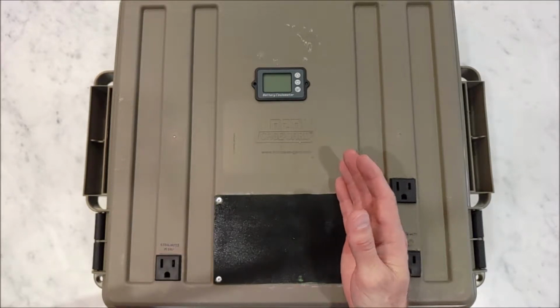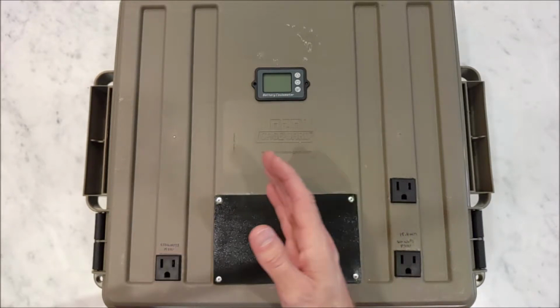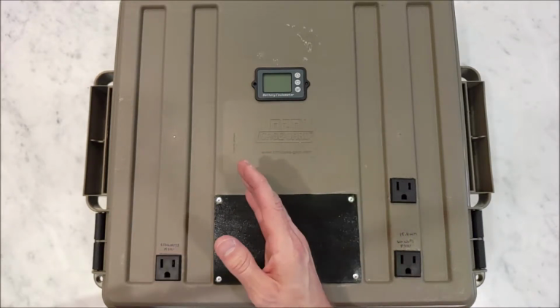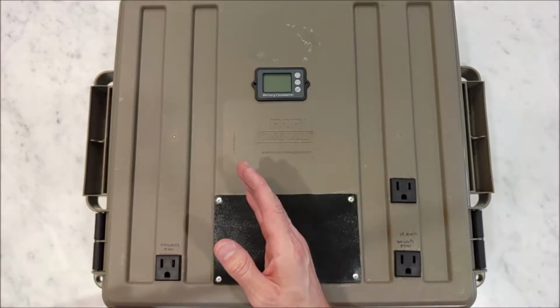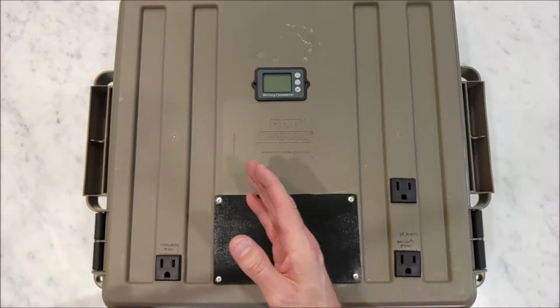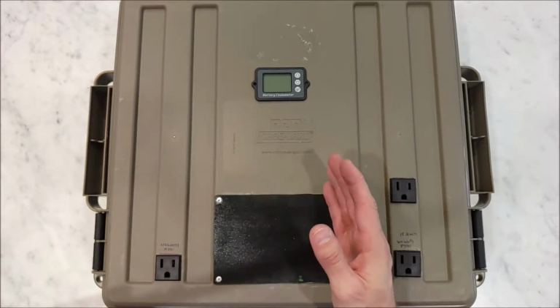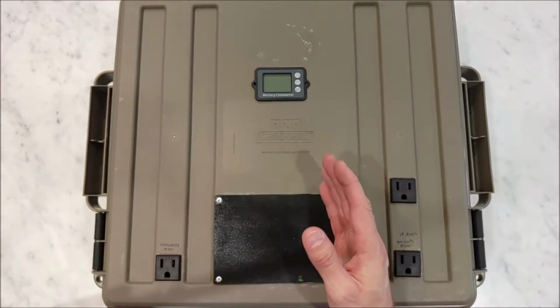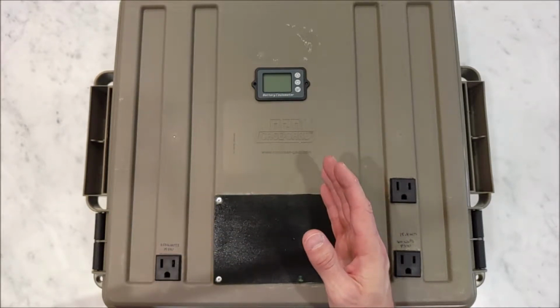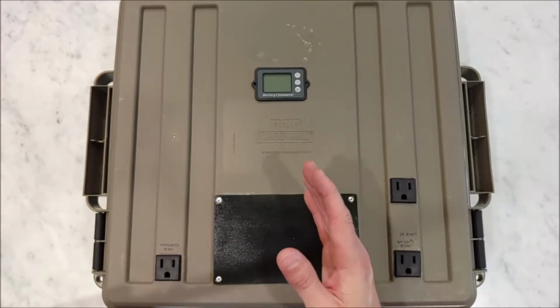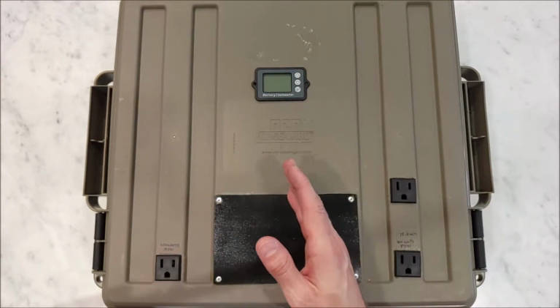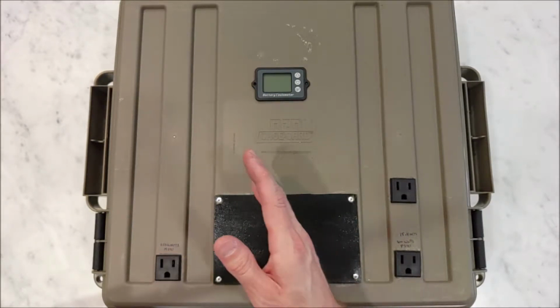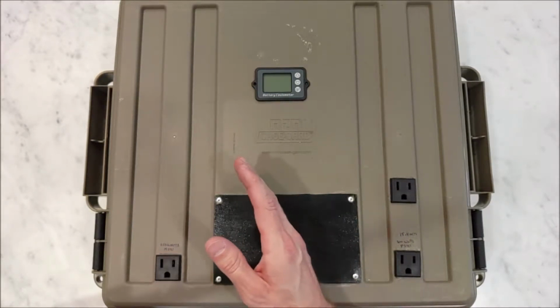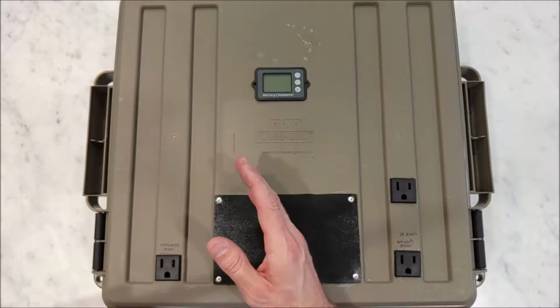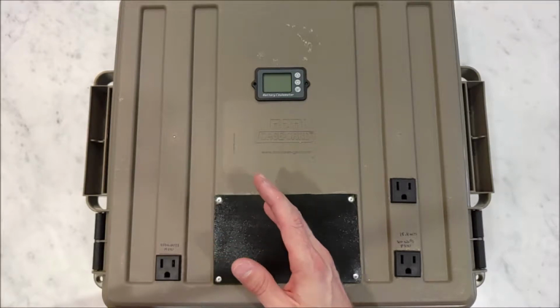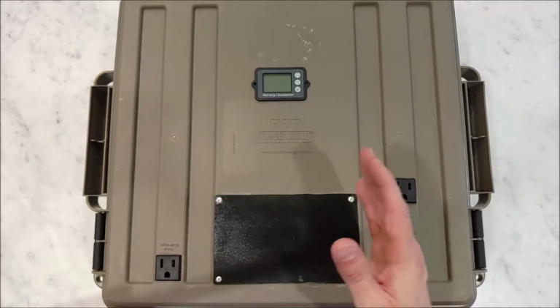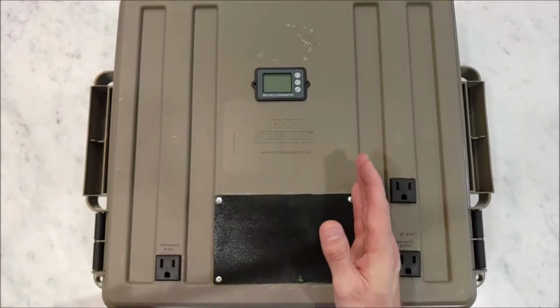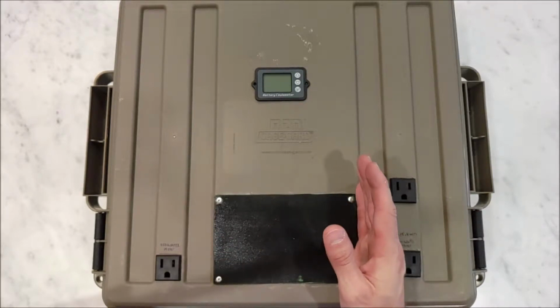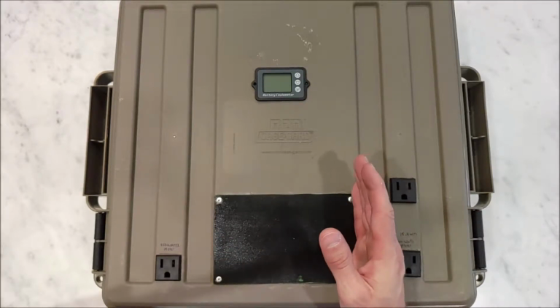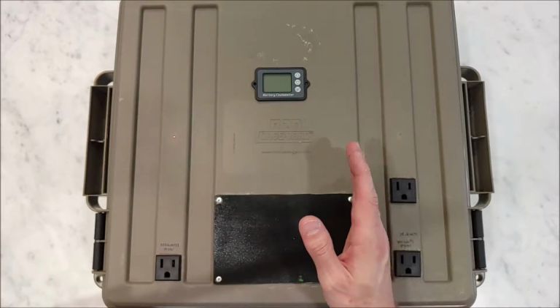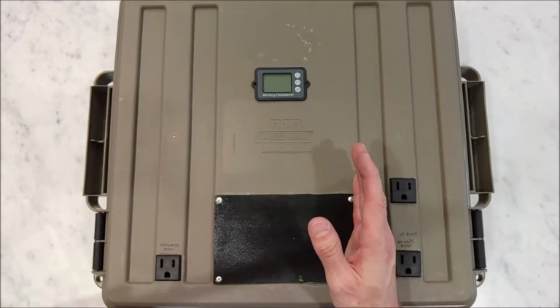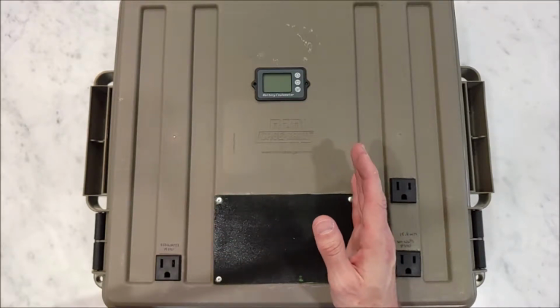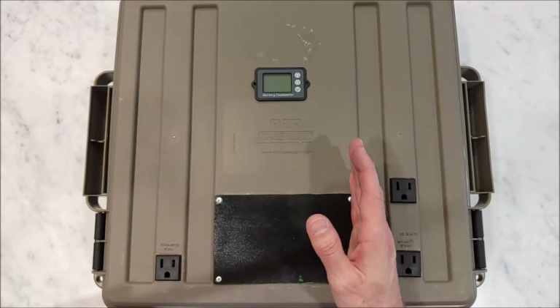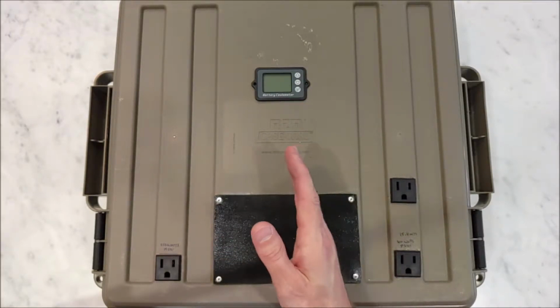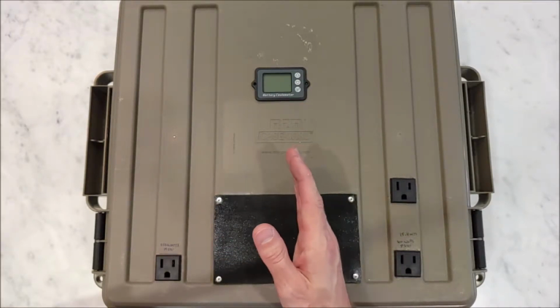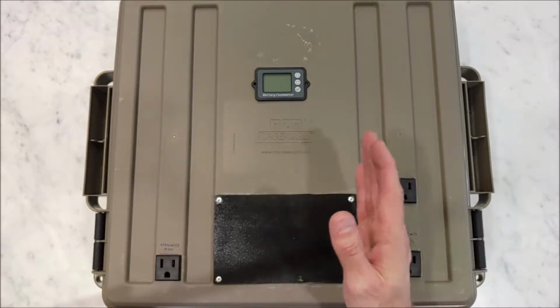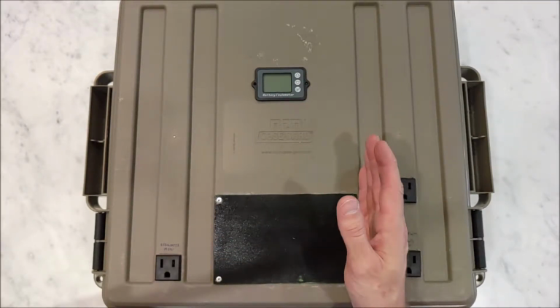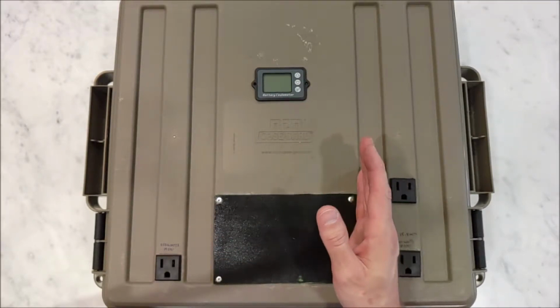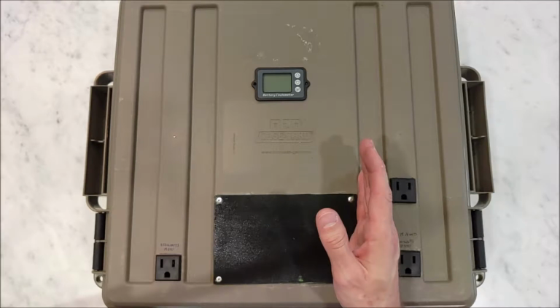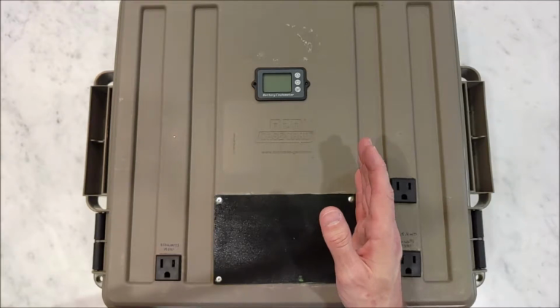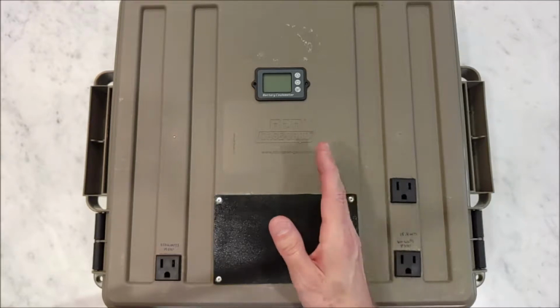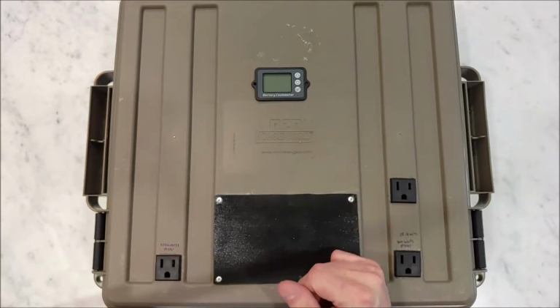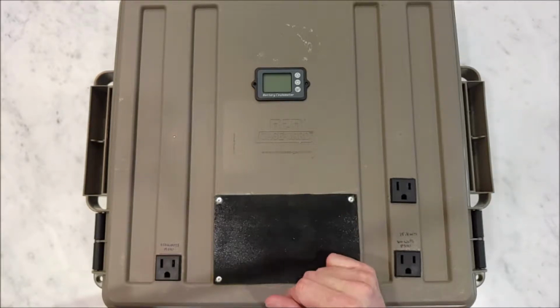And if you build a 3S battery, the 12-volt system won't use all the charge in that battery. And if you build a 4S battery, the 12-volt inverter won't use all the charge in that battery either.